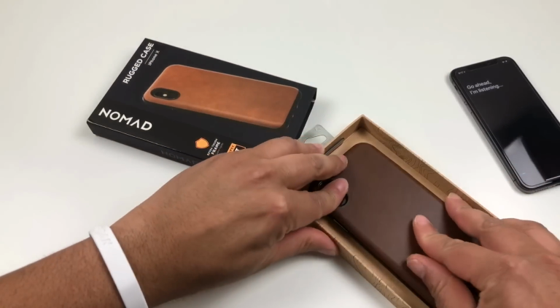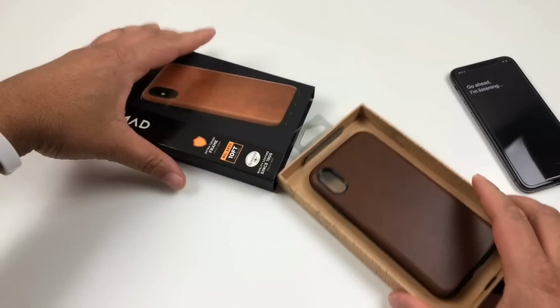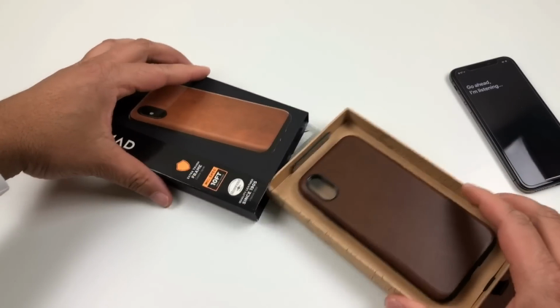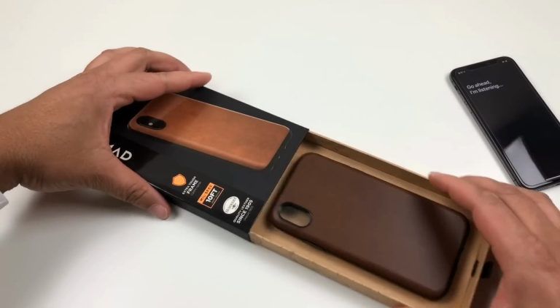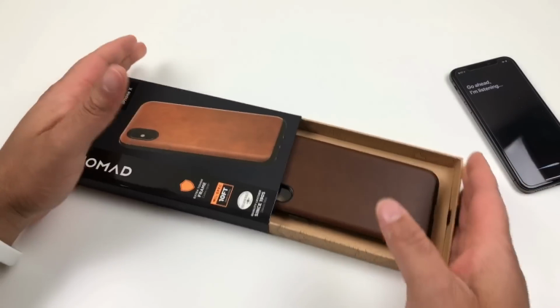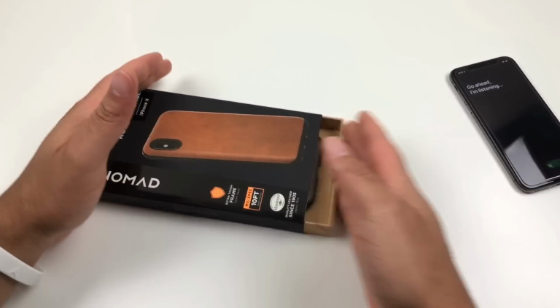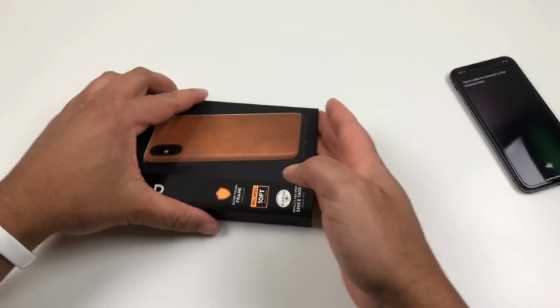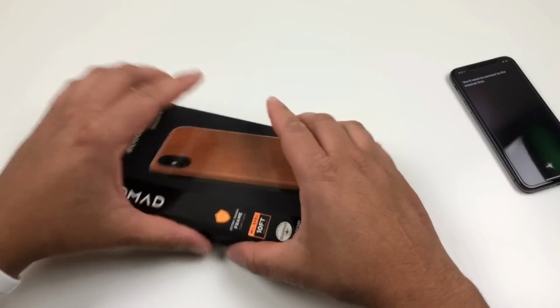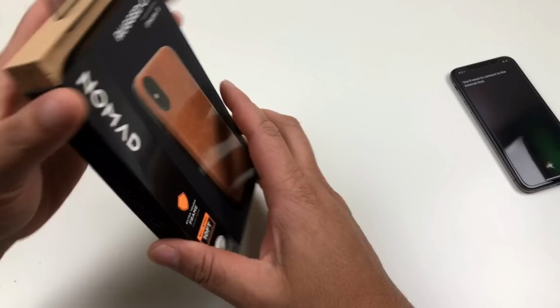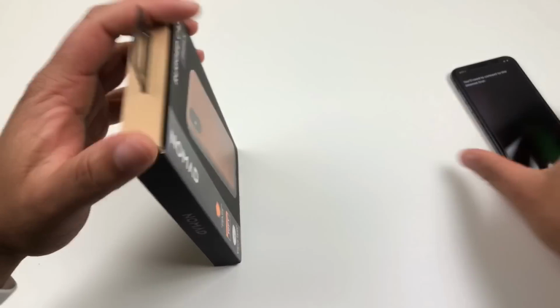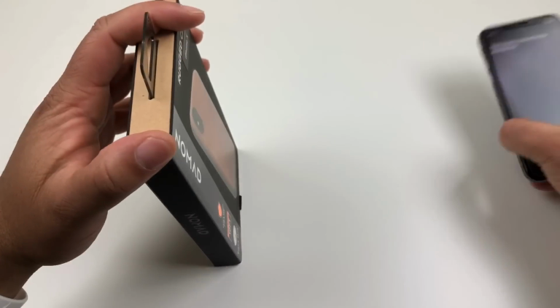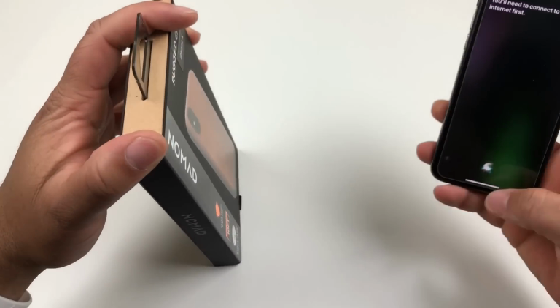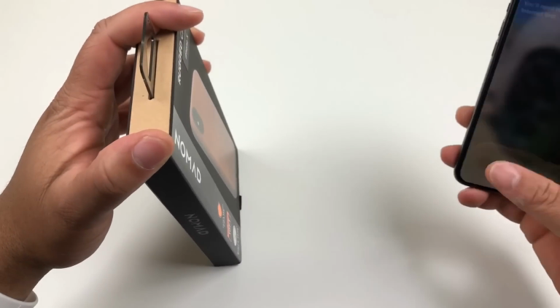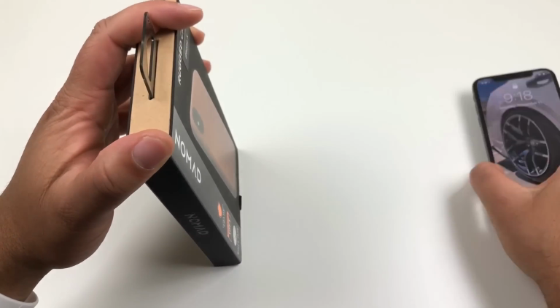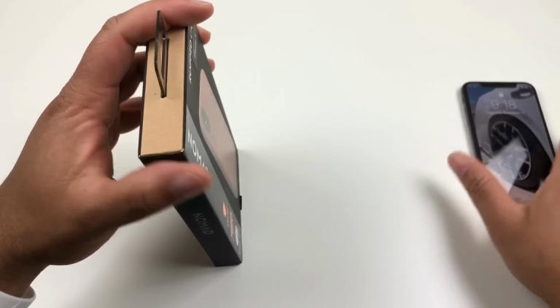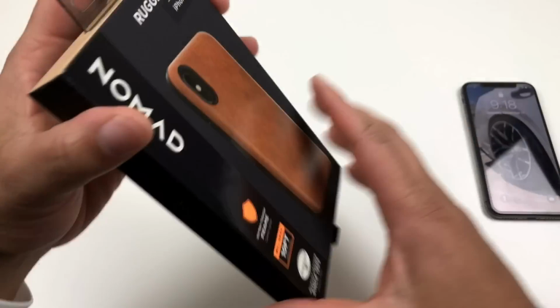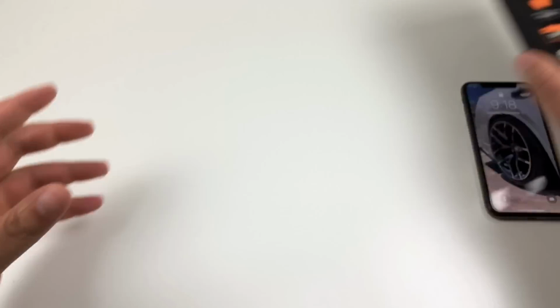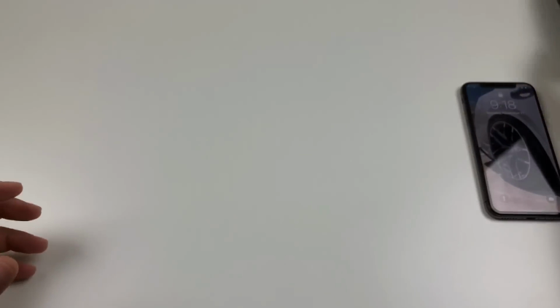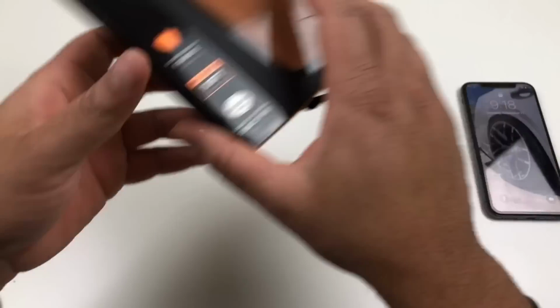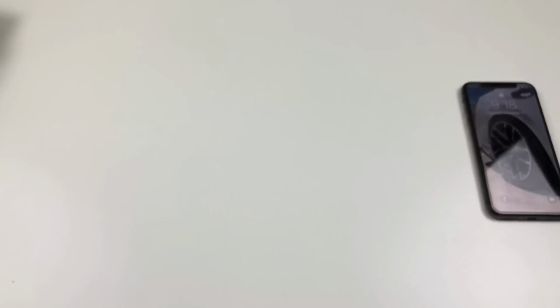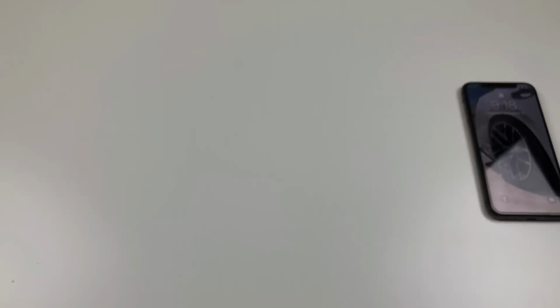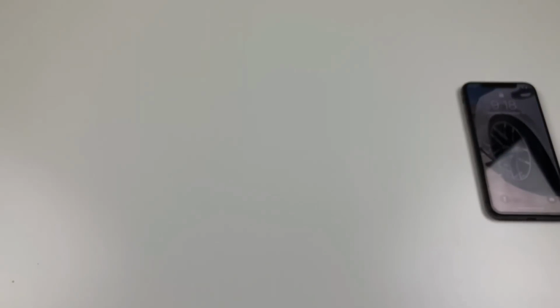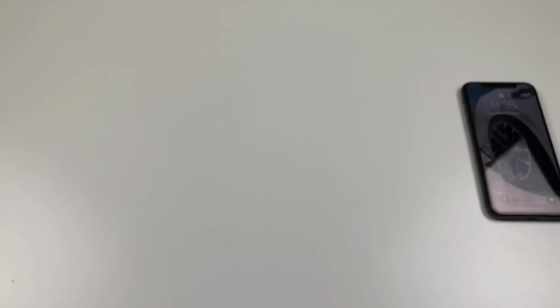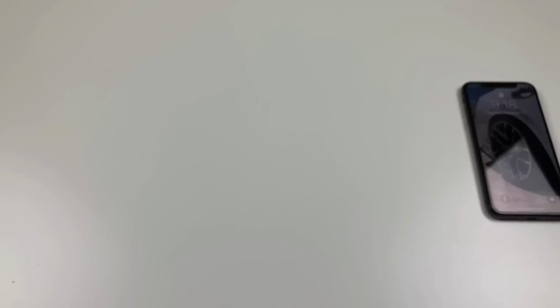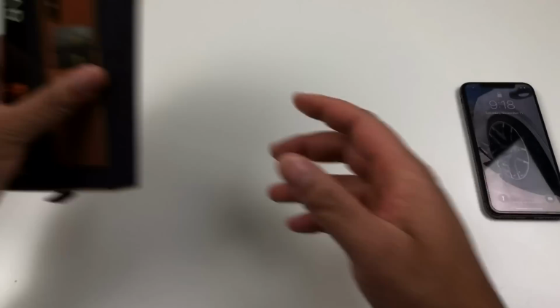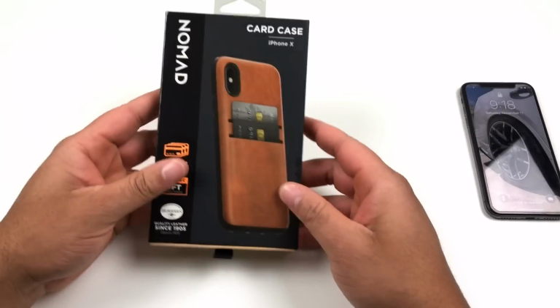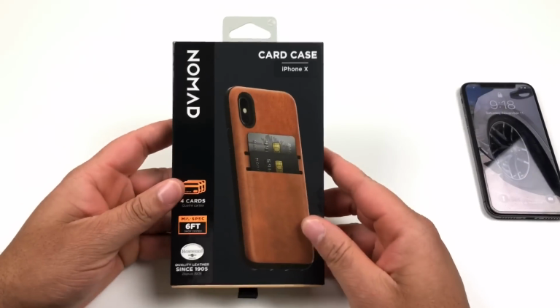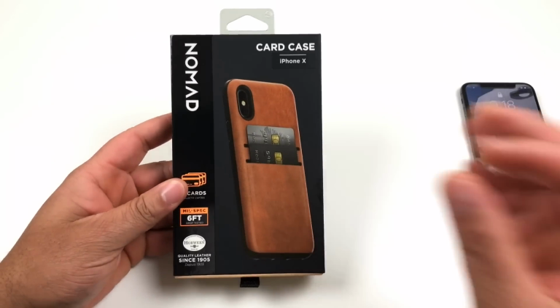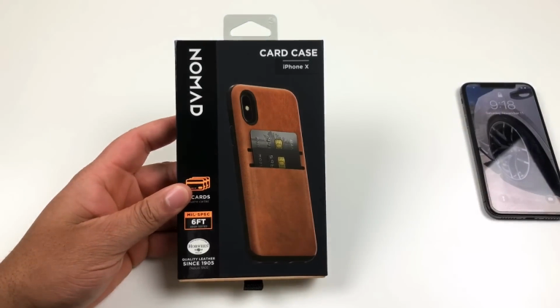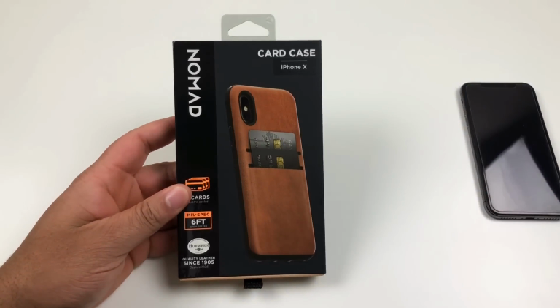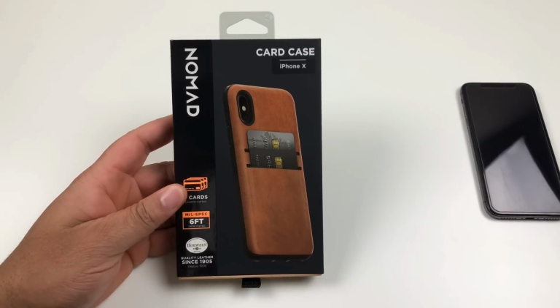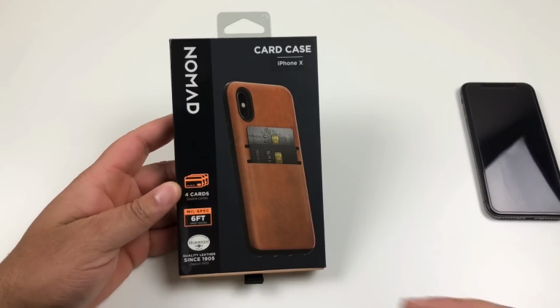This rugged case will run you $44.95 on their website. I will drop the link to that one in the description.